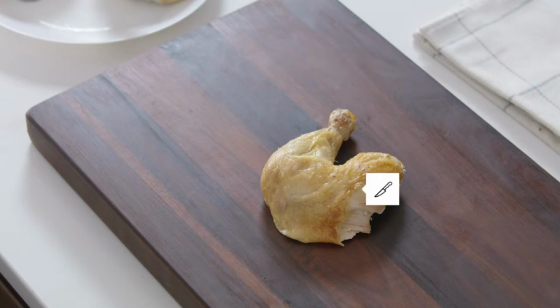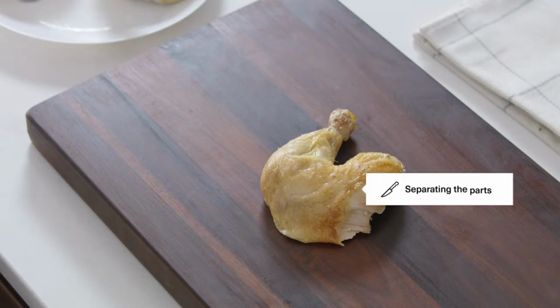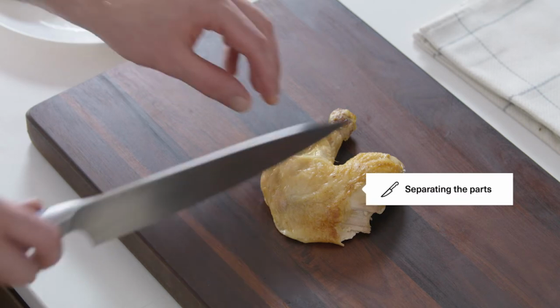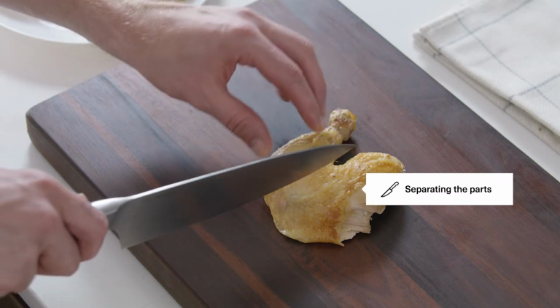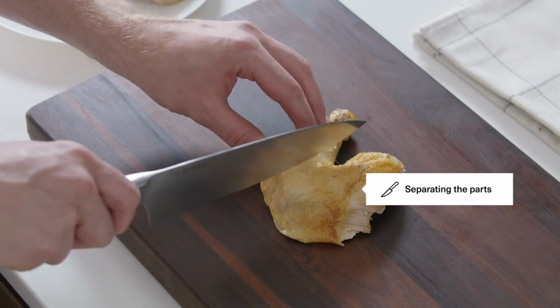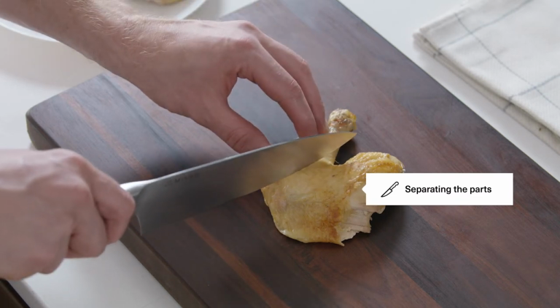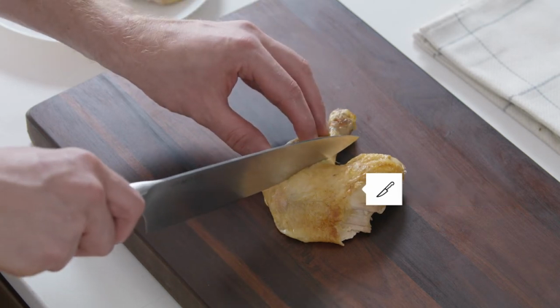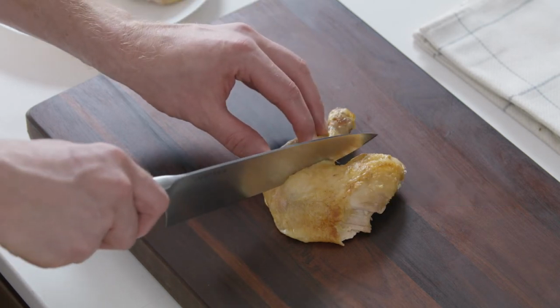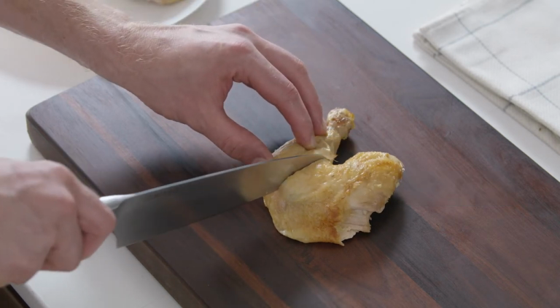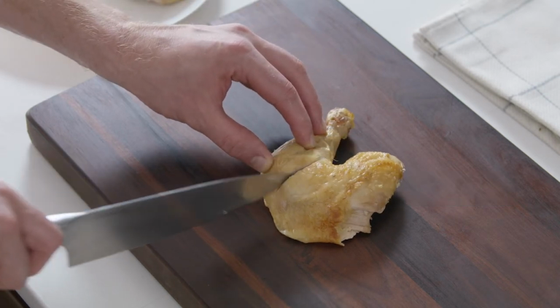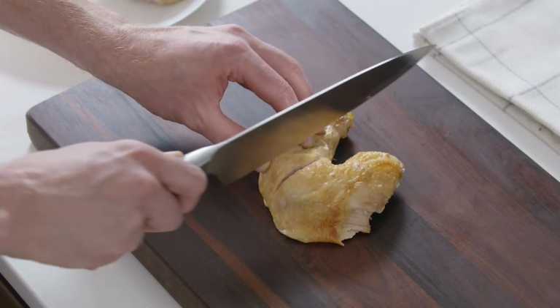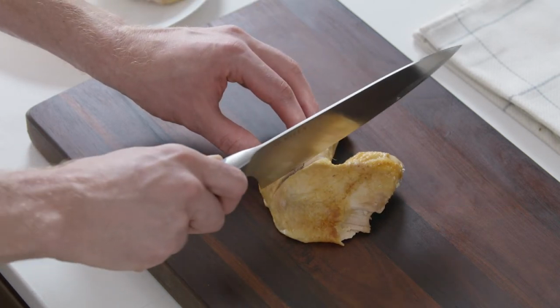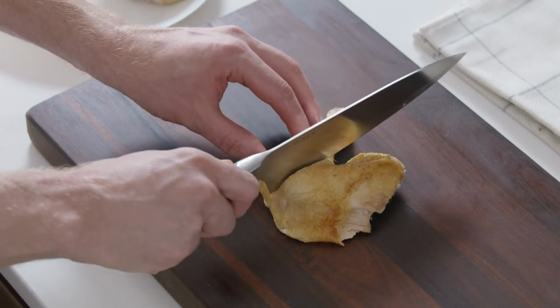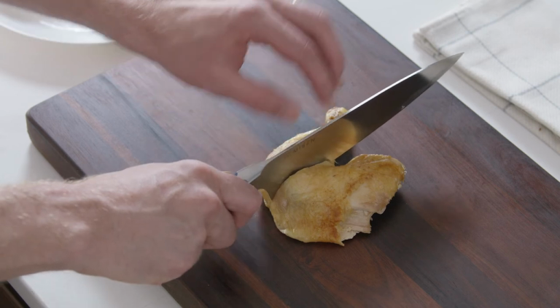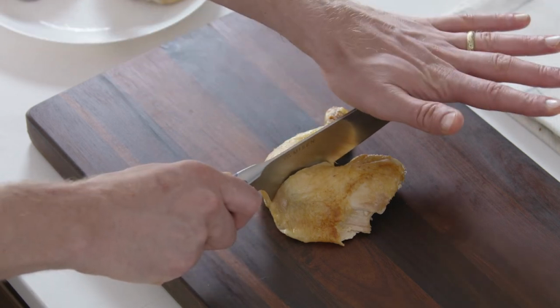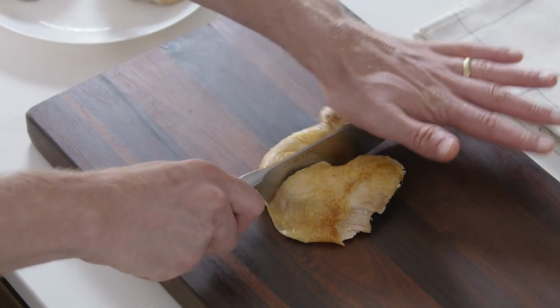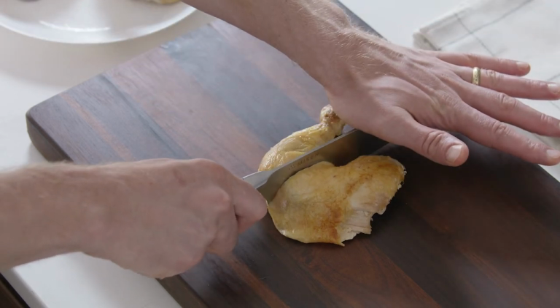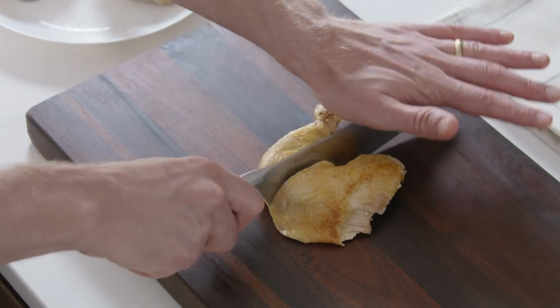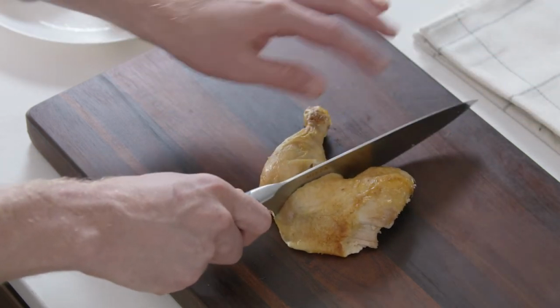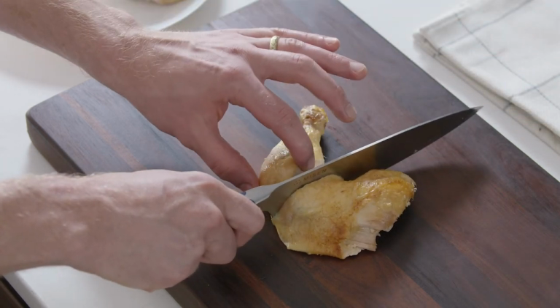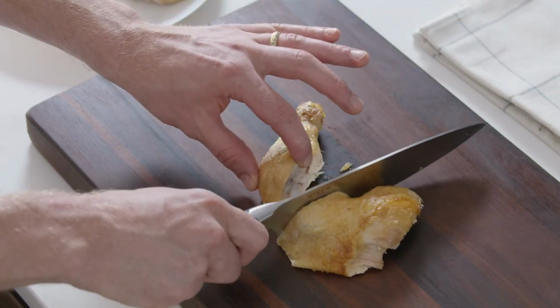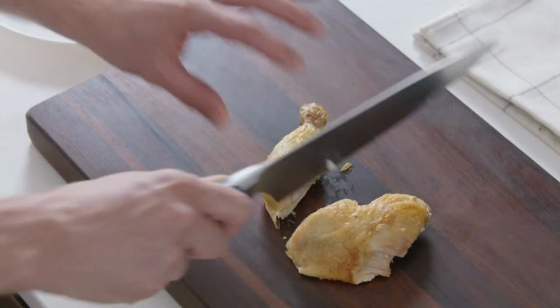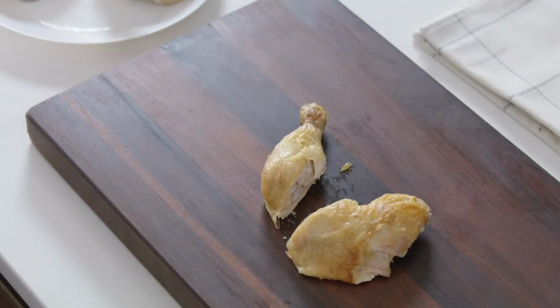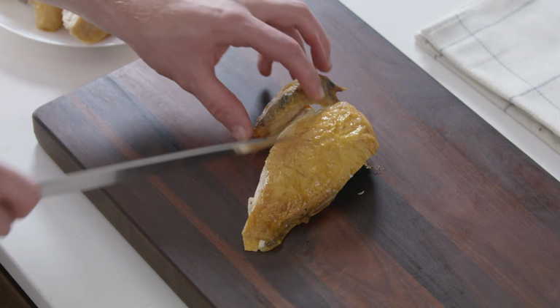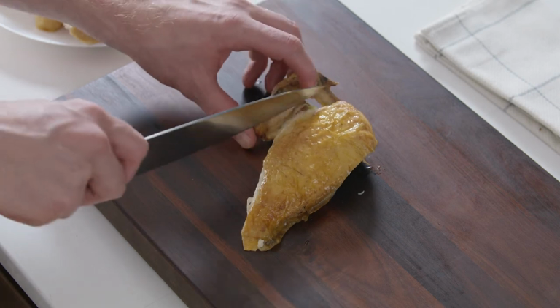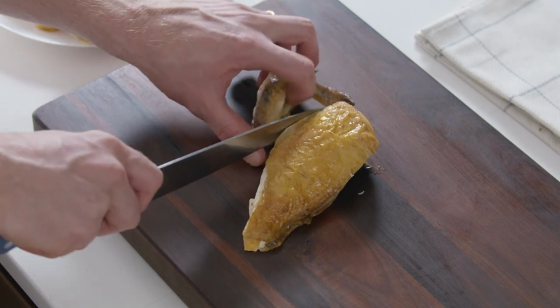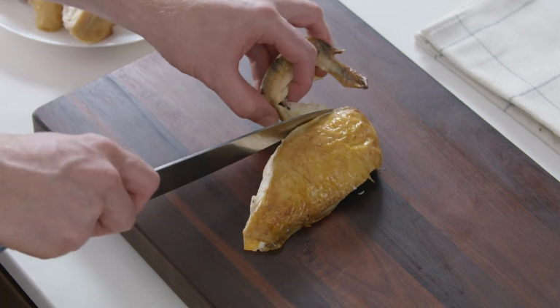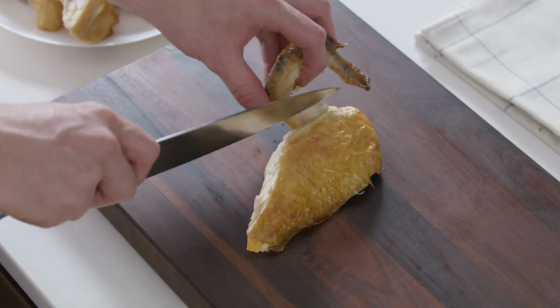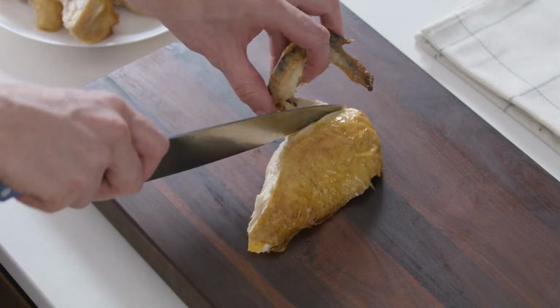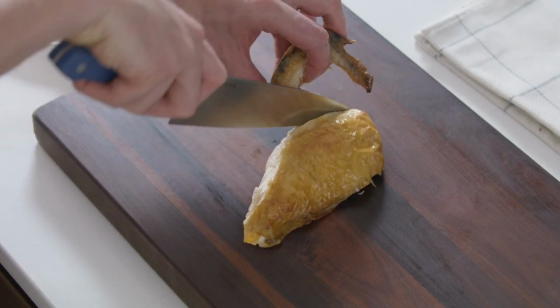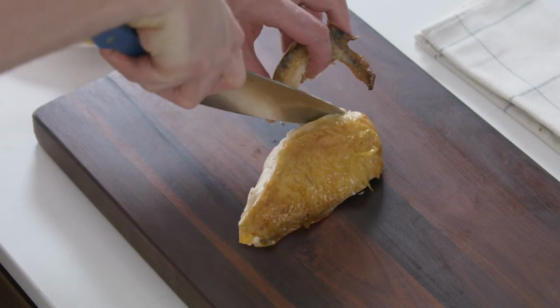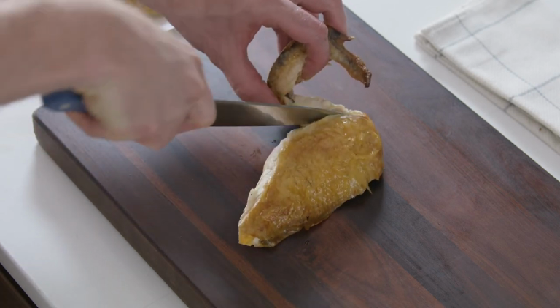If you'd like to separate the drumstick from the thighs, make a shallow cut in the skin between. Next, use the back part of your knife's blade to cut through the joint. Likewise, you can separate the wings from the breasts by cutting through the joint with the tip of your knife.